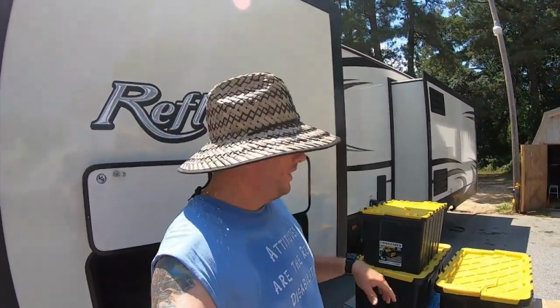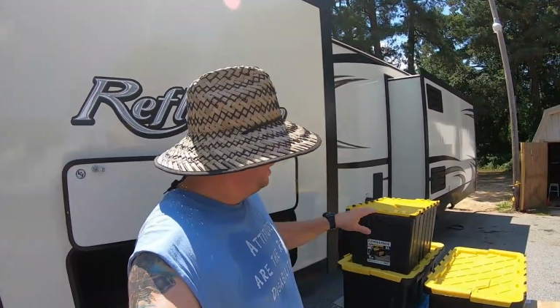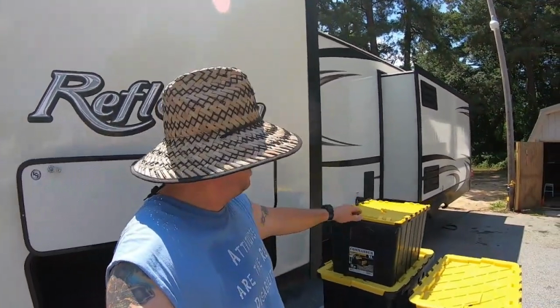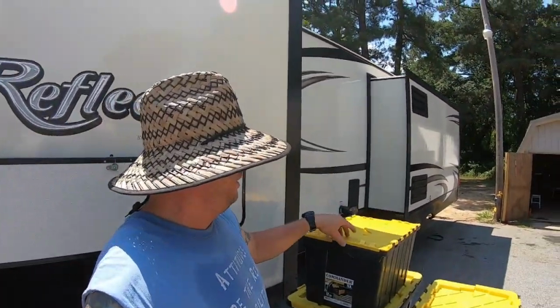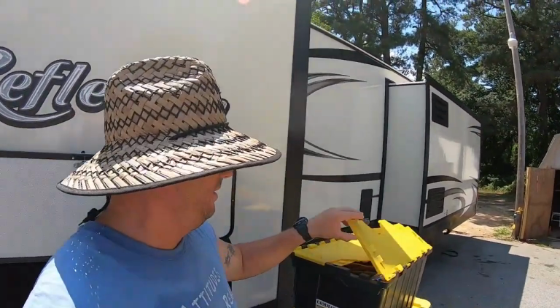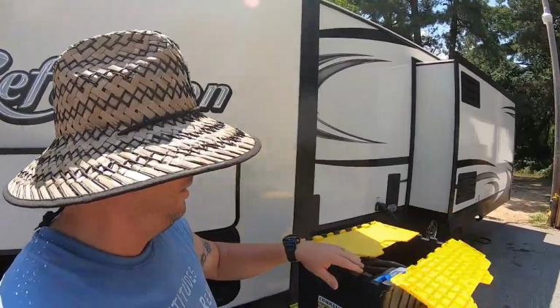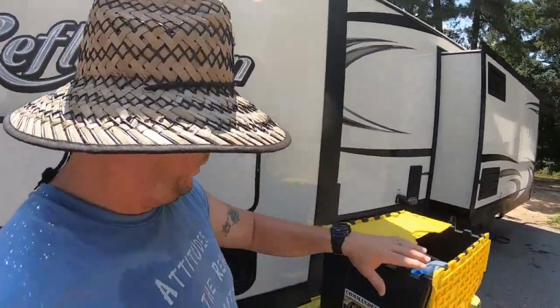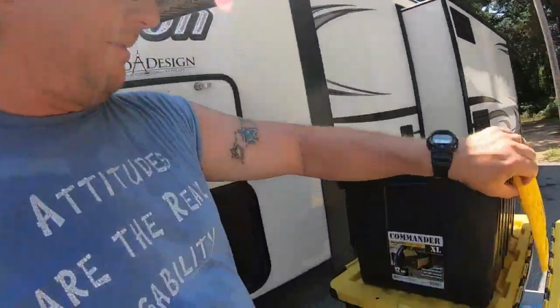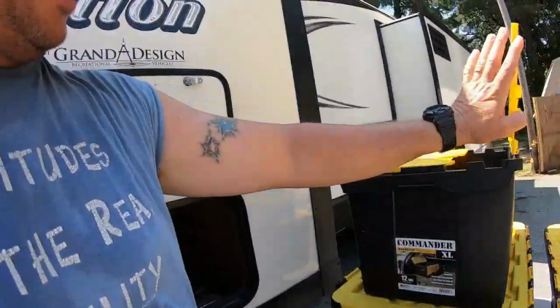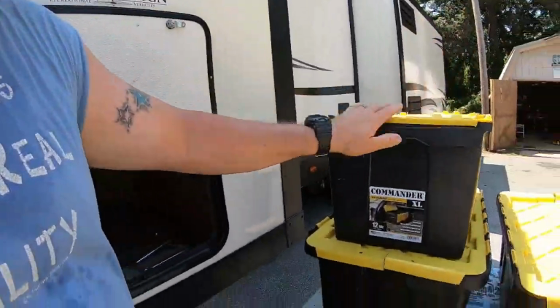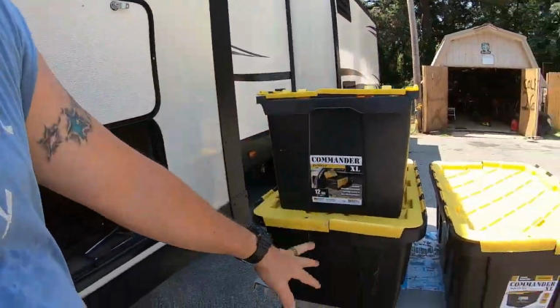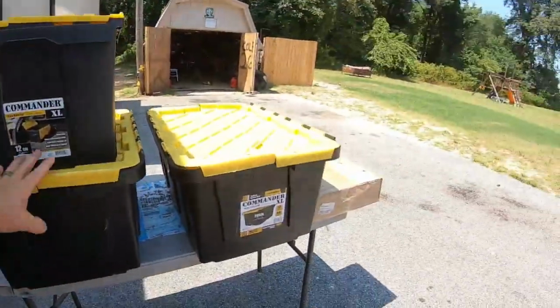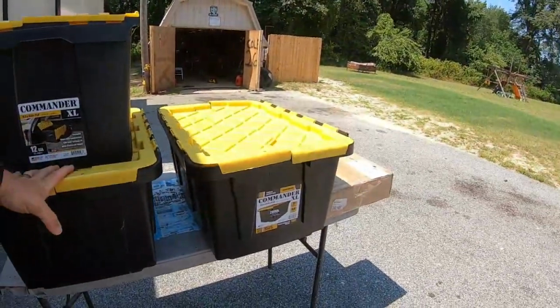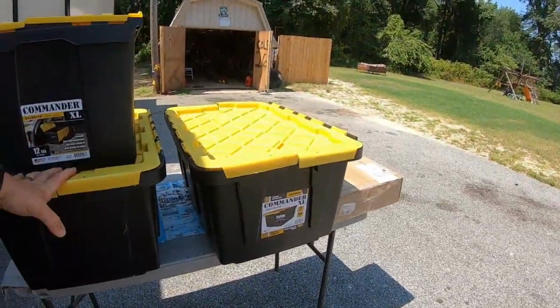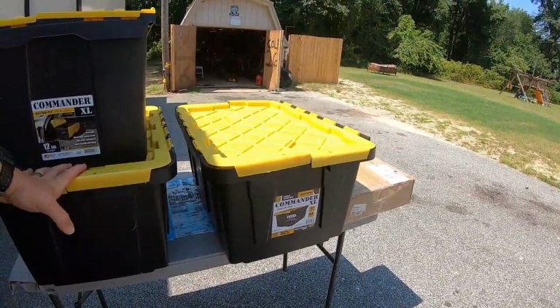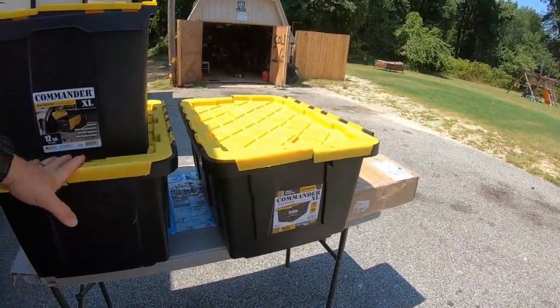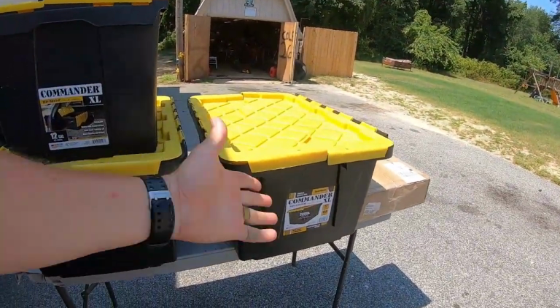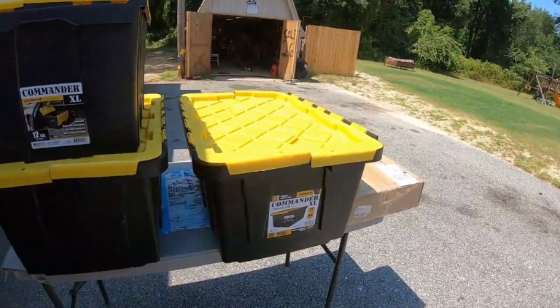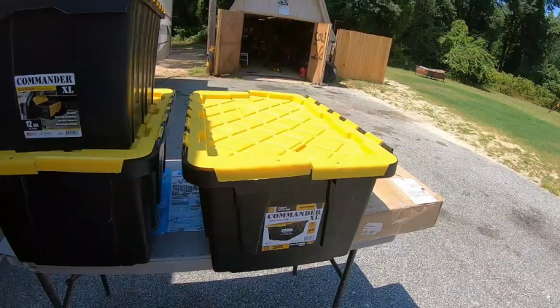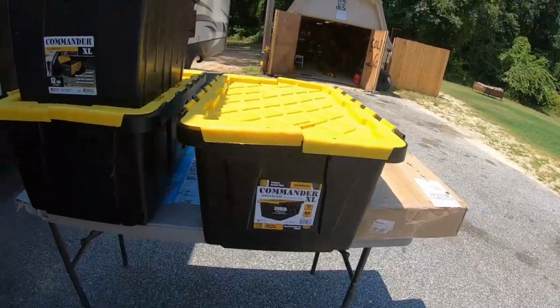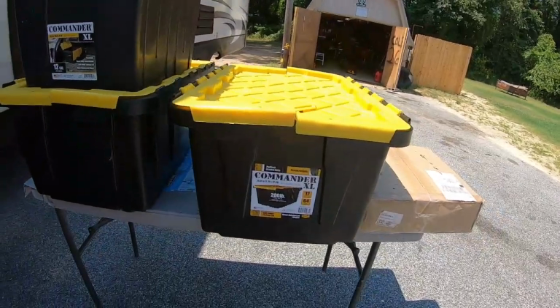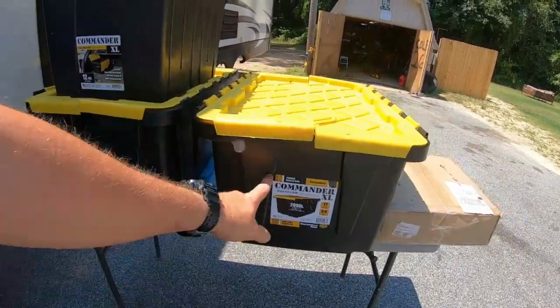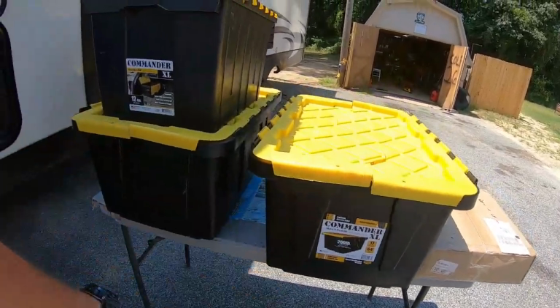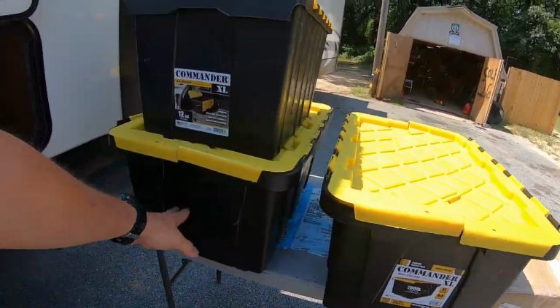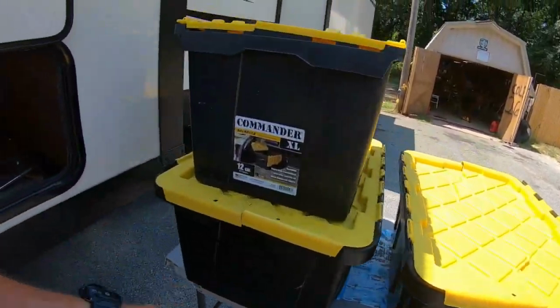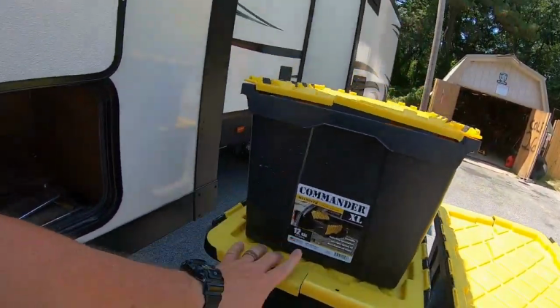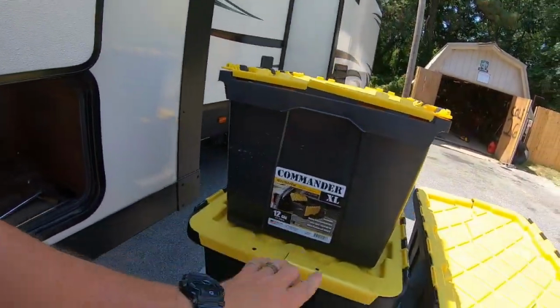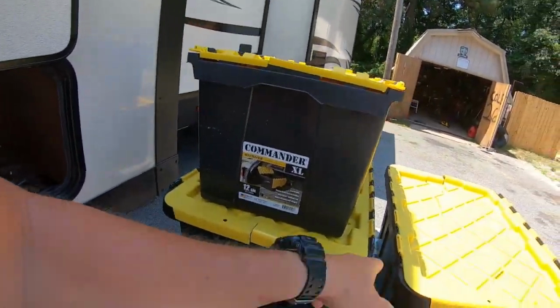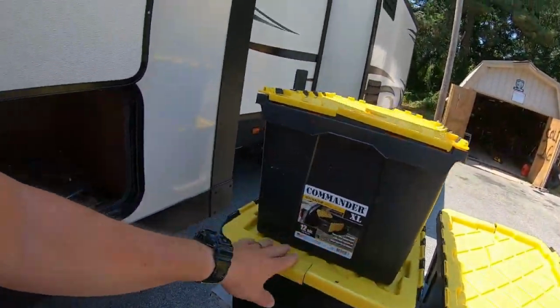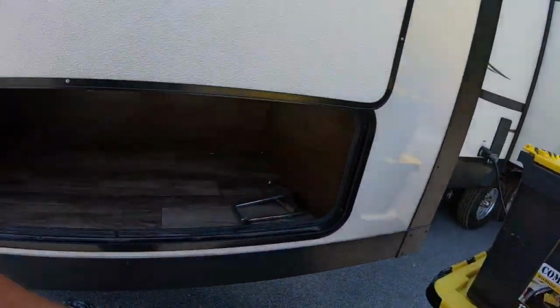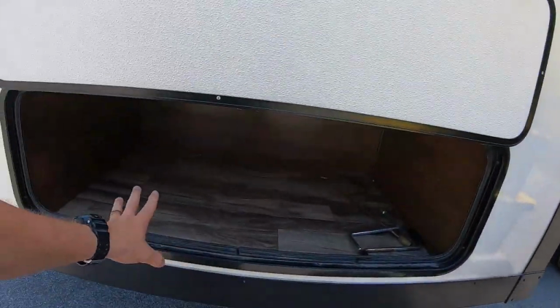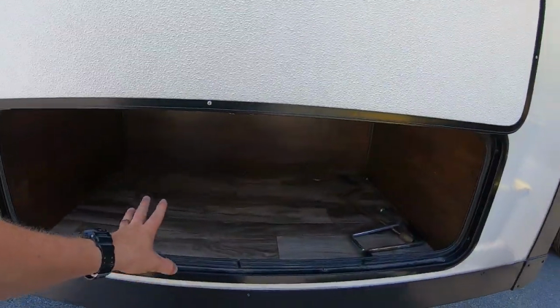What I've done is bought these Command boxes. It says it holds up to 200 pounds. These are the 17-gallon version and the 12. So you have two 17s and the 12 will fit right in this slot.